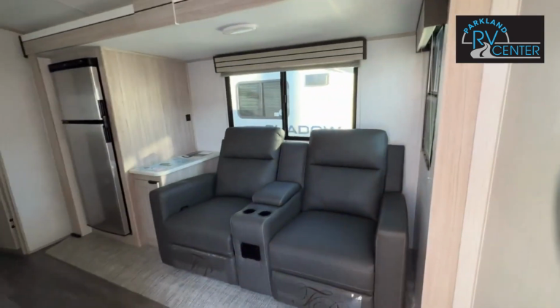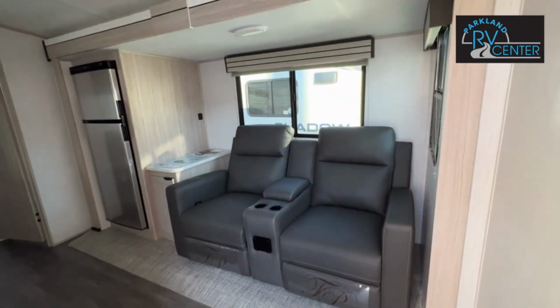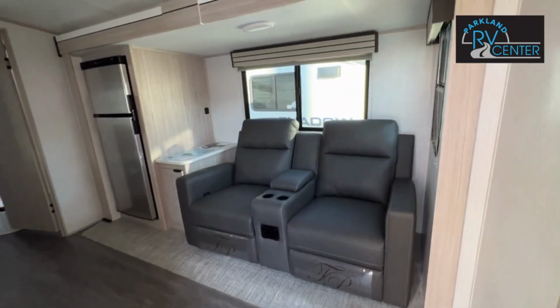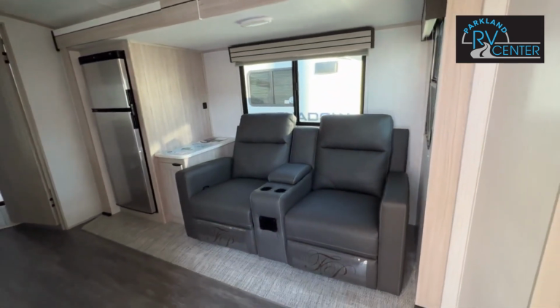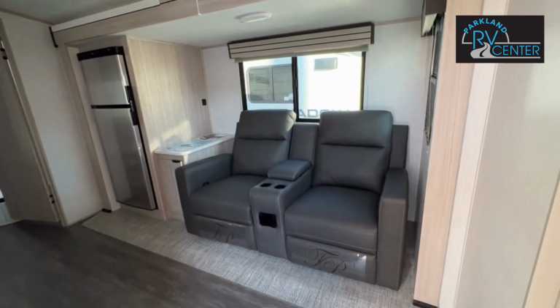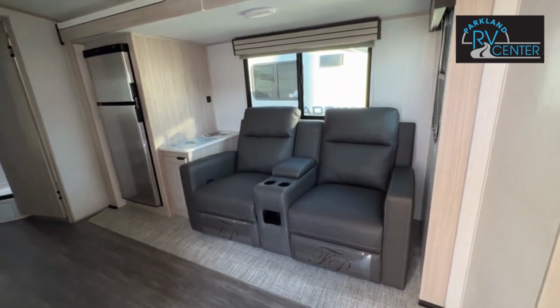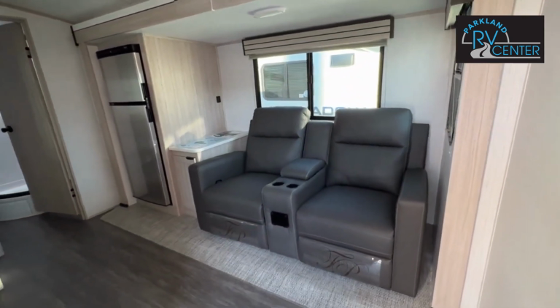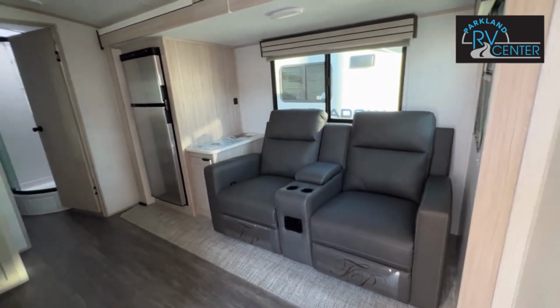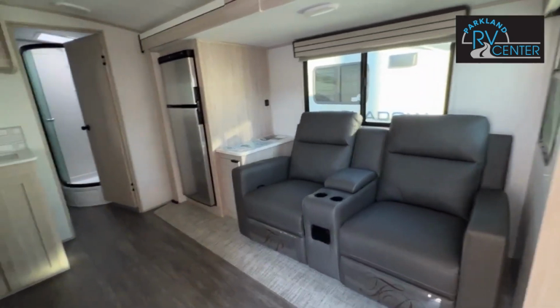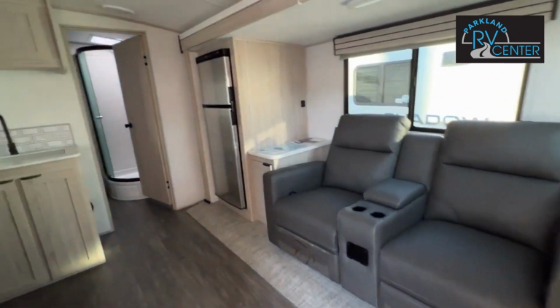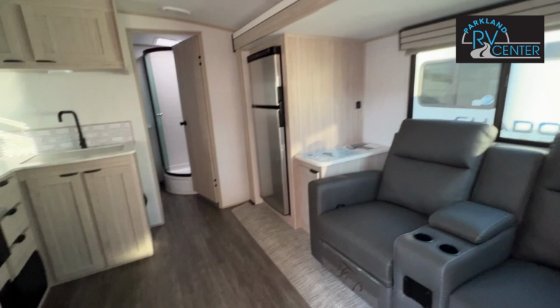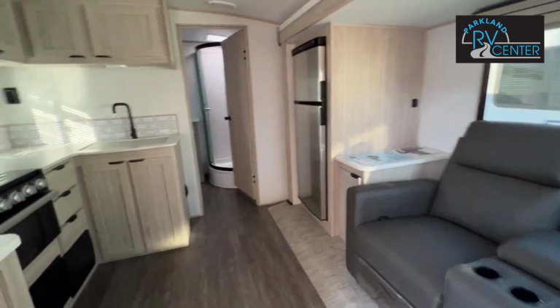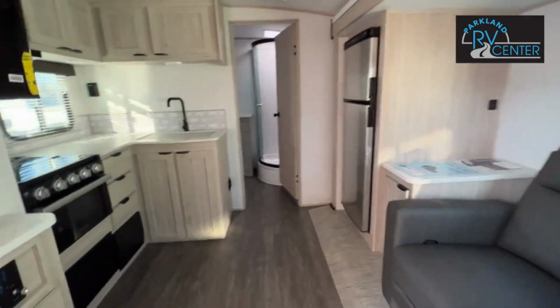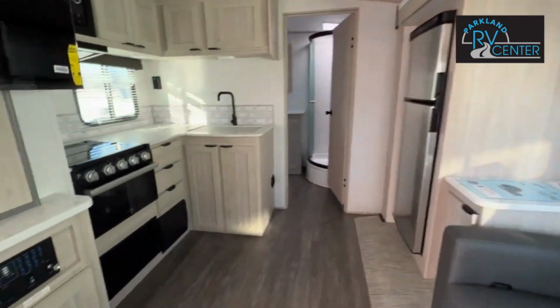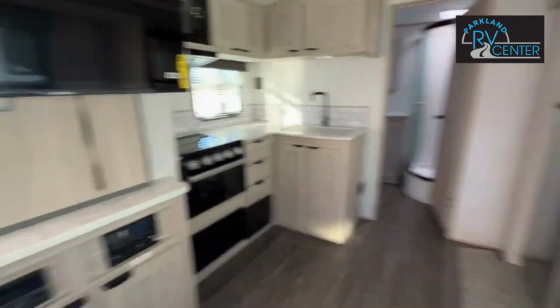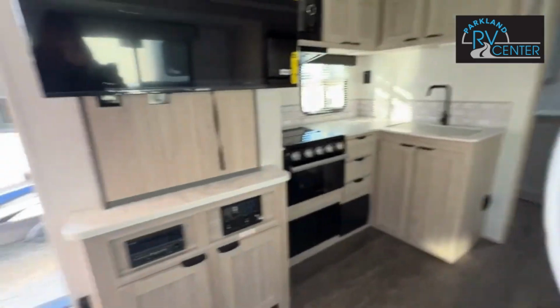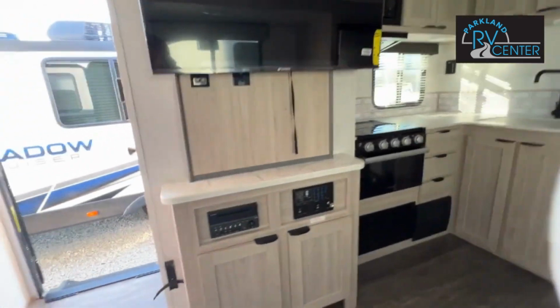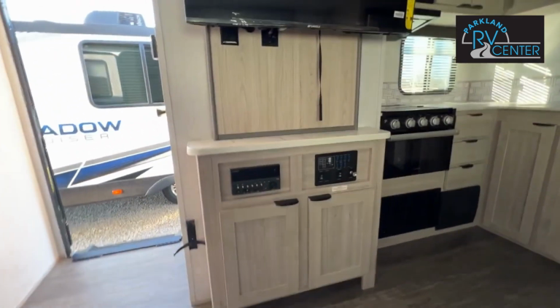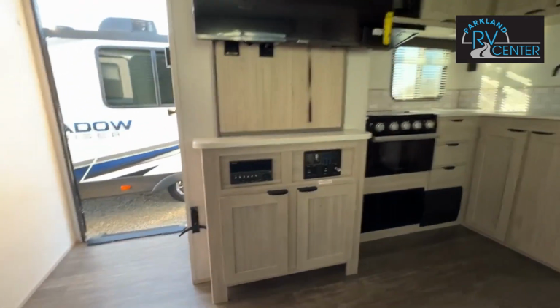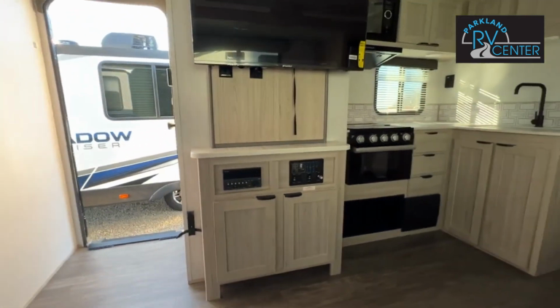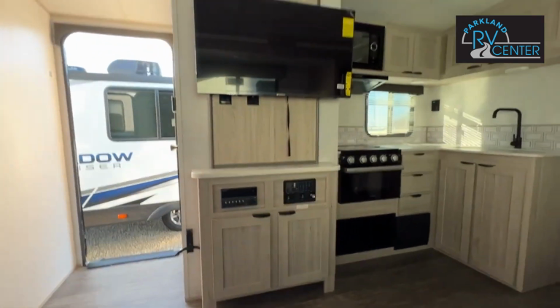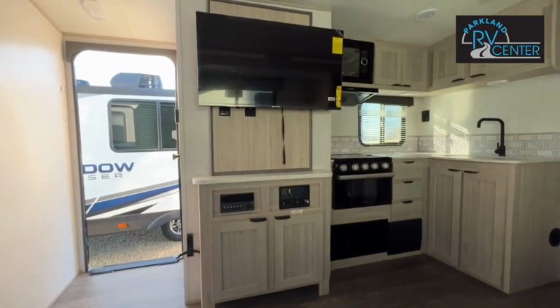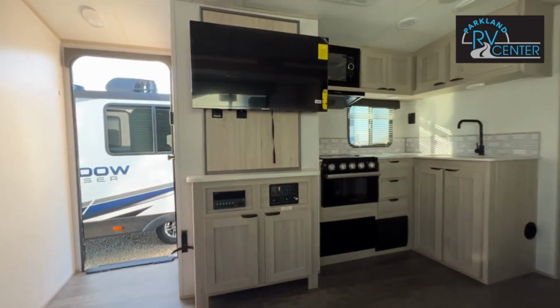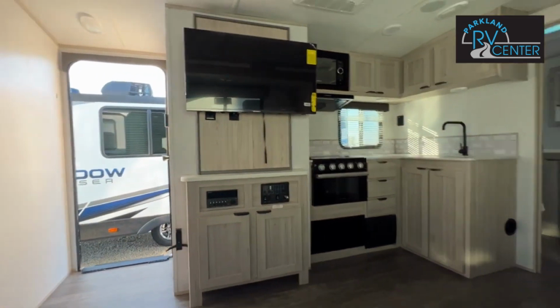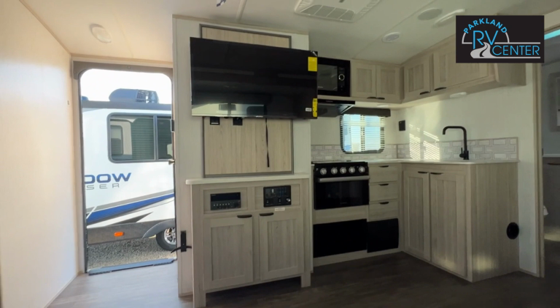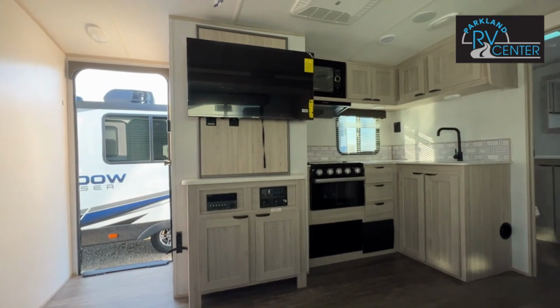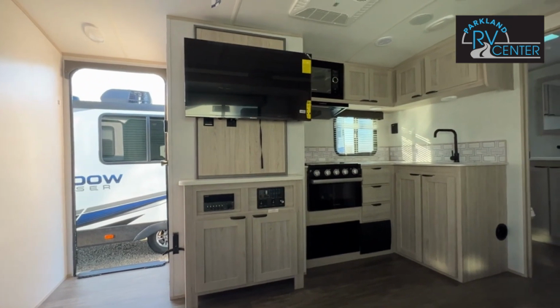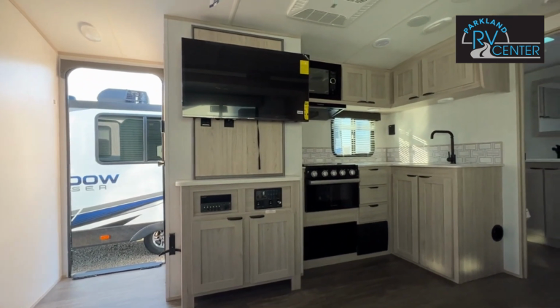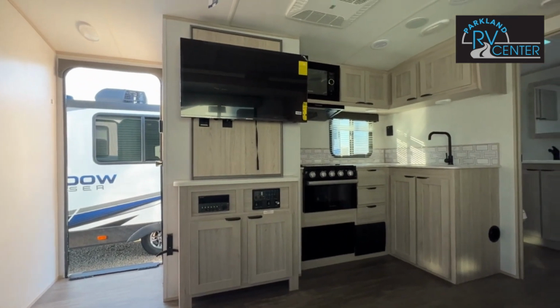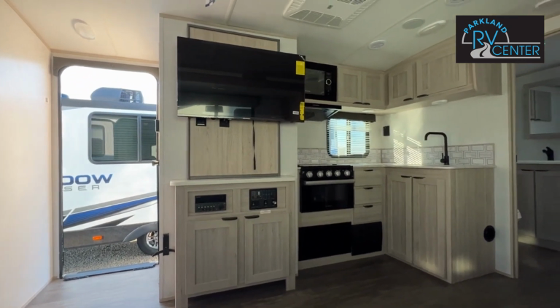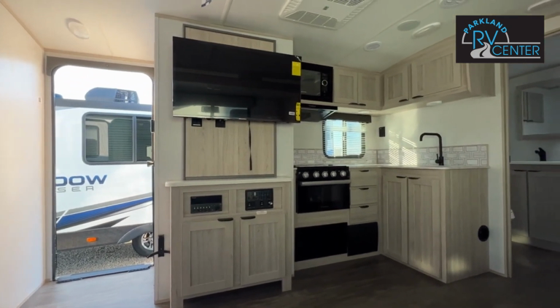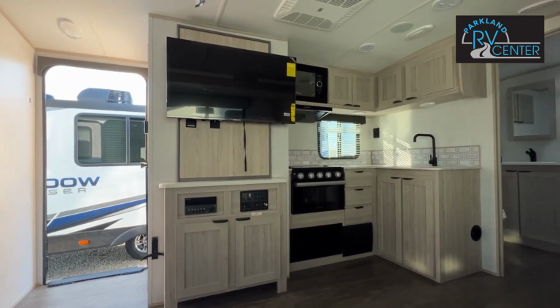This one comes with theater seating — my favorite. And your entertainment center is conveniently located across from your seat. This is really comfortable.